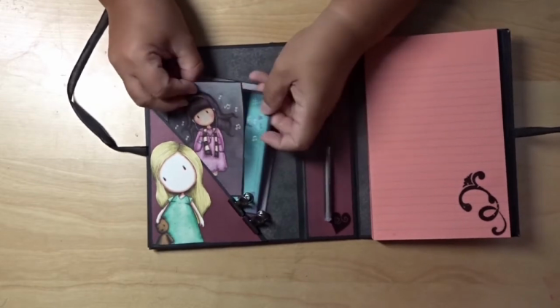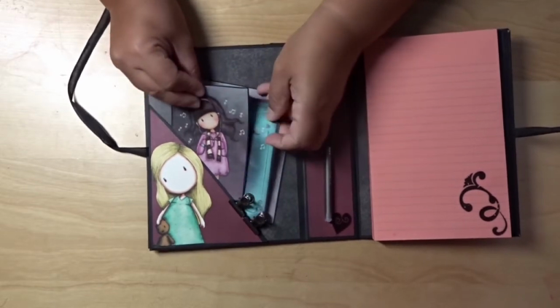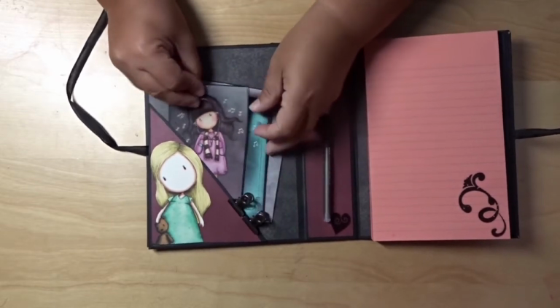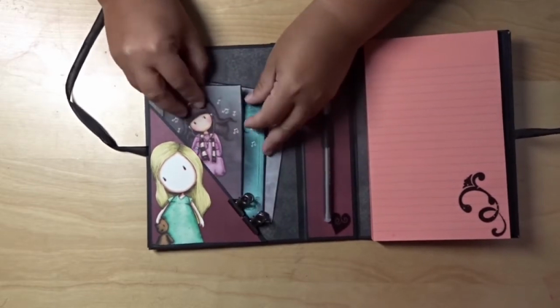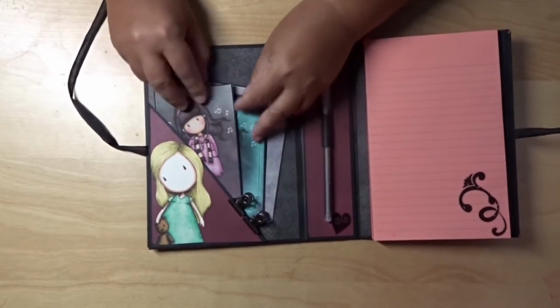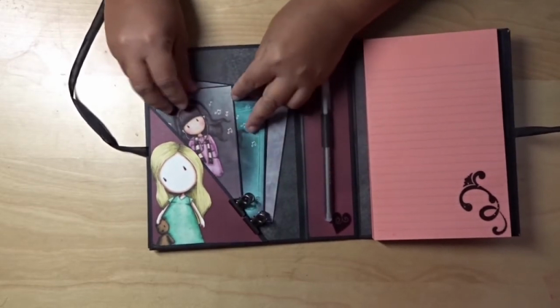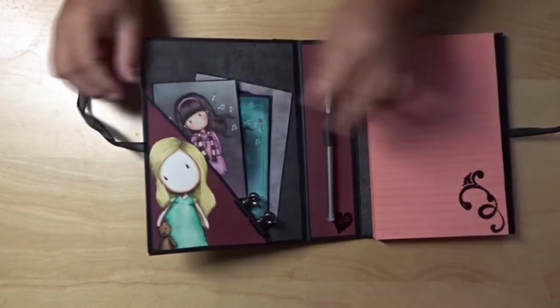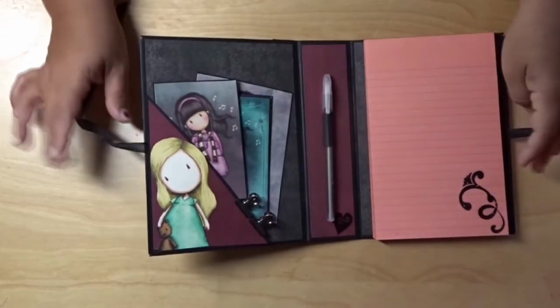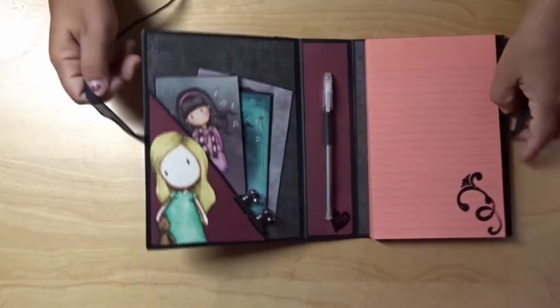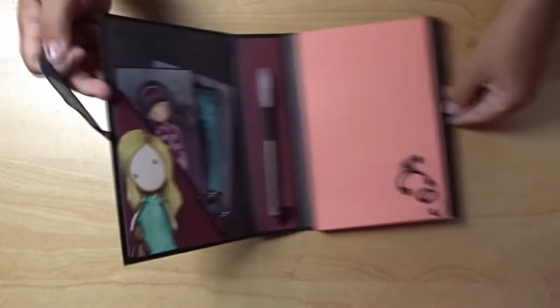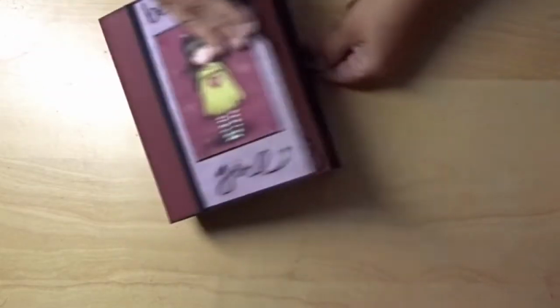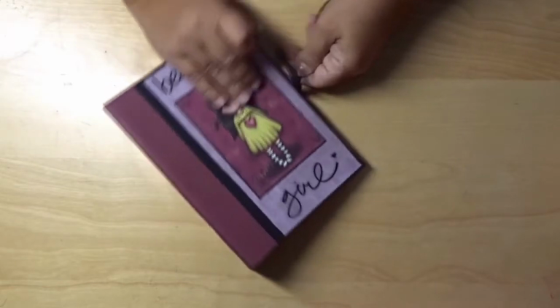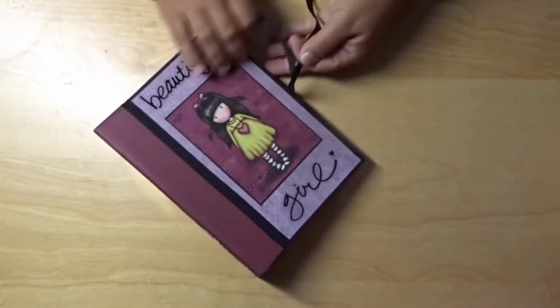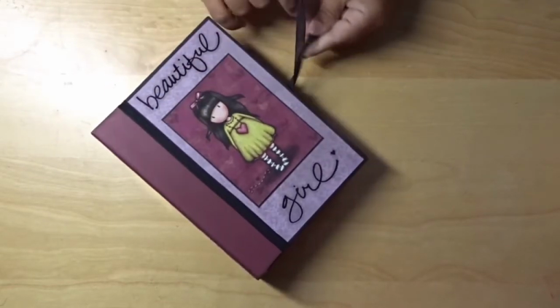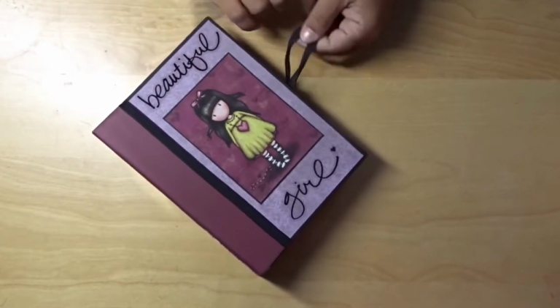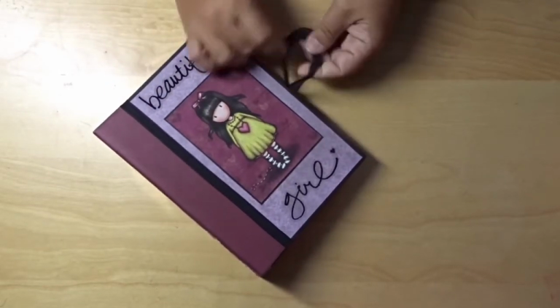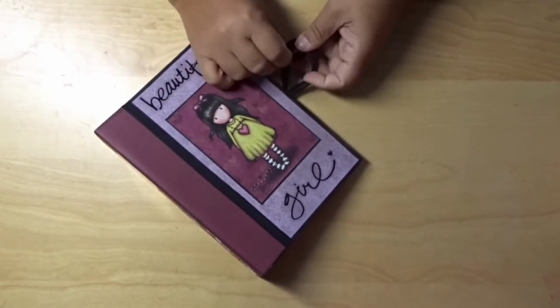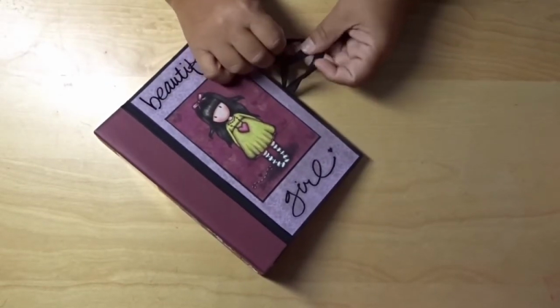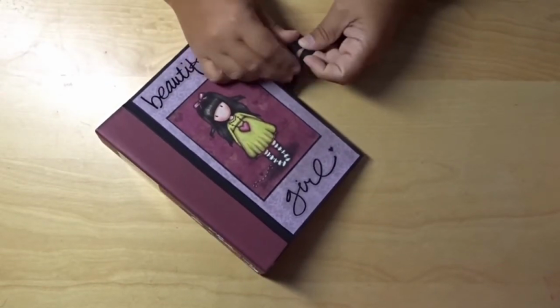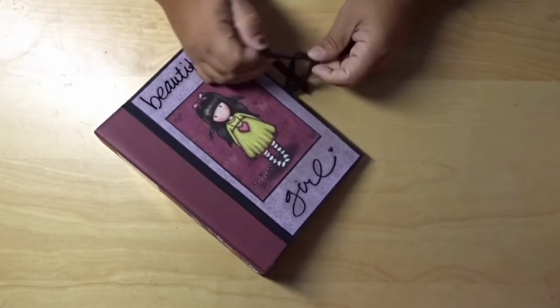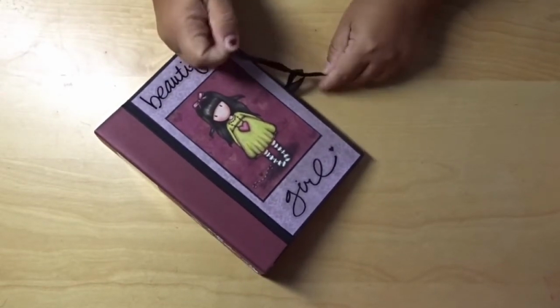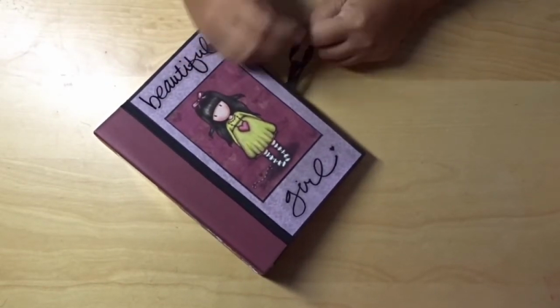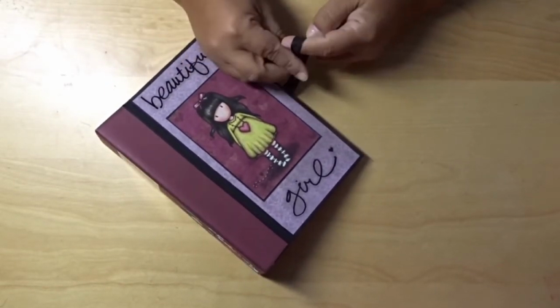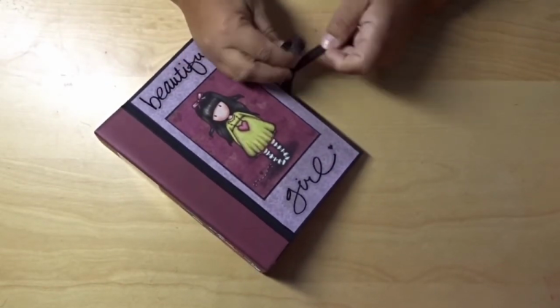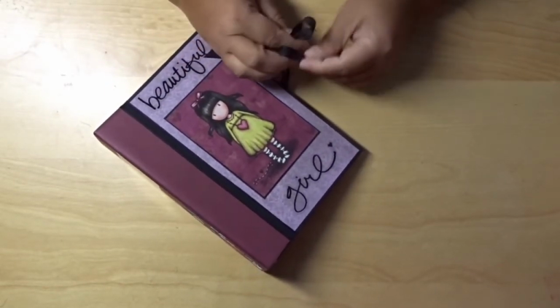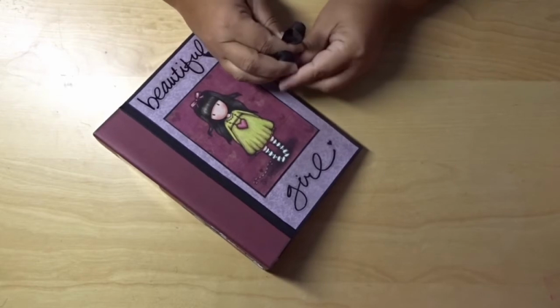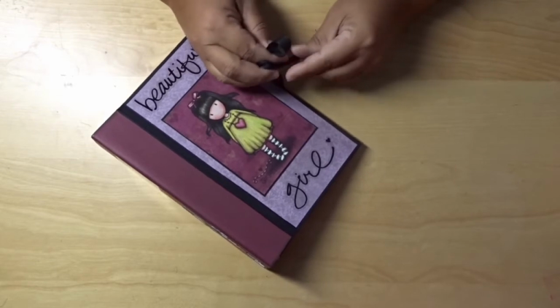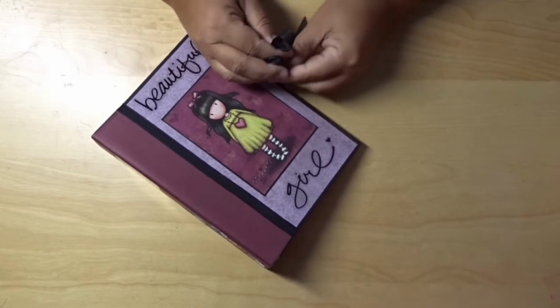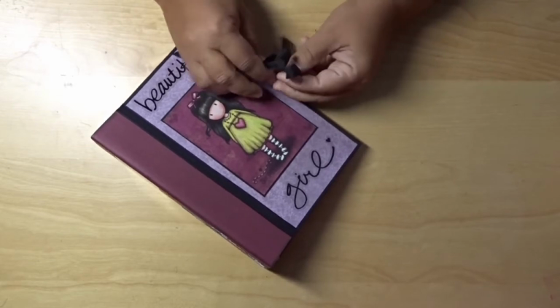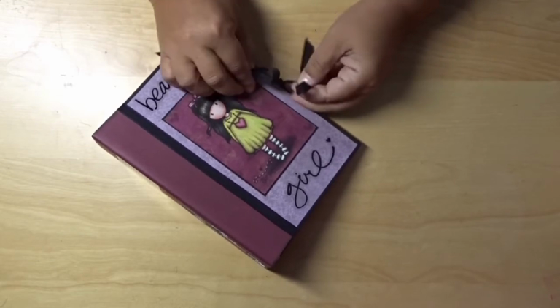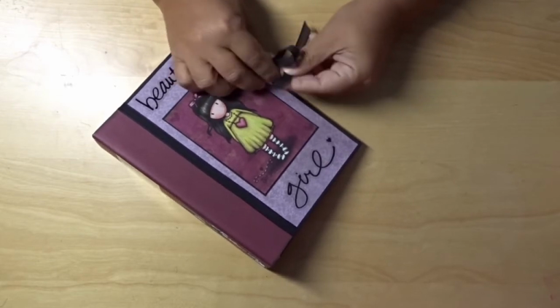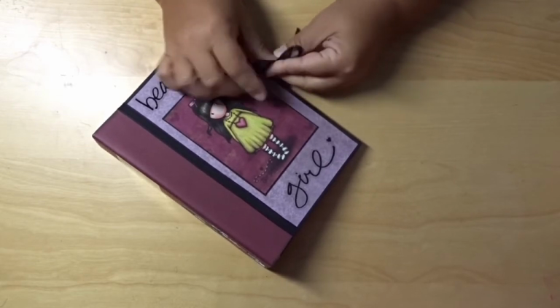I wanted to just share what I made. It's always fun to share with you guys, you know, what I make and see what other people are making. I'm addicted to Pinterest.